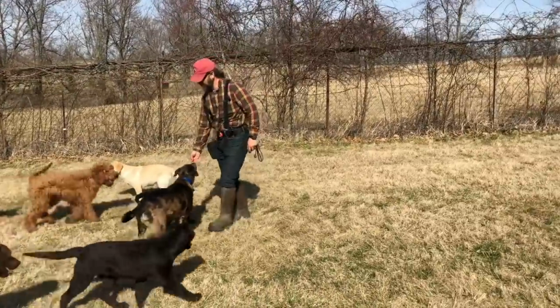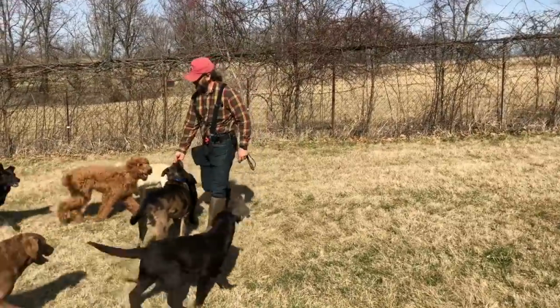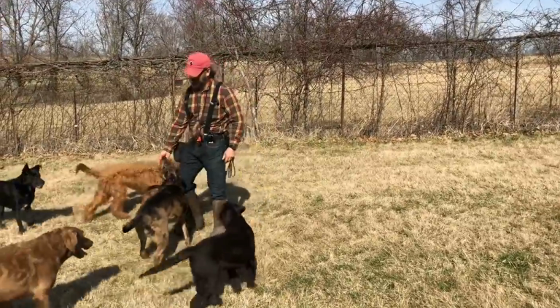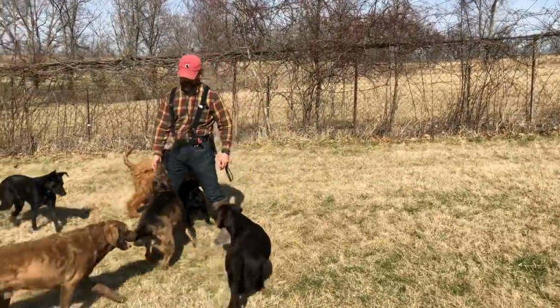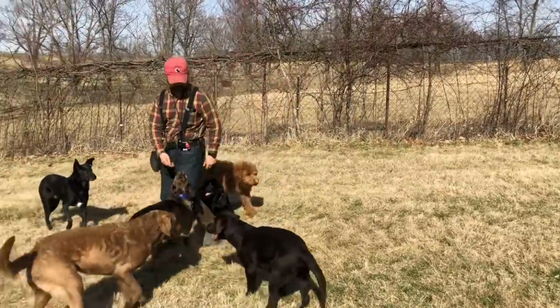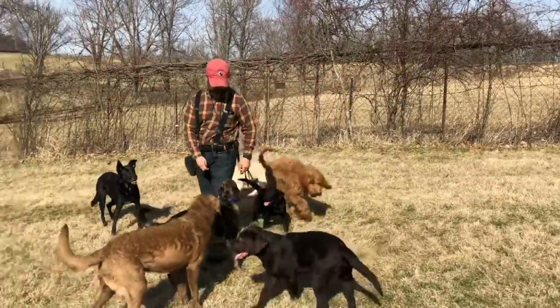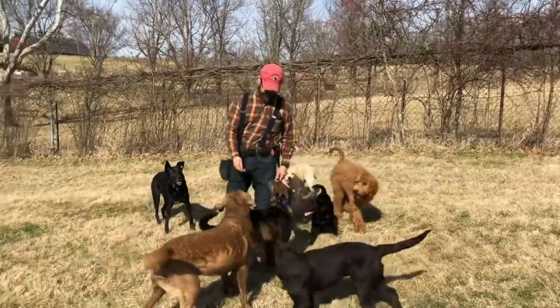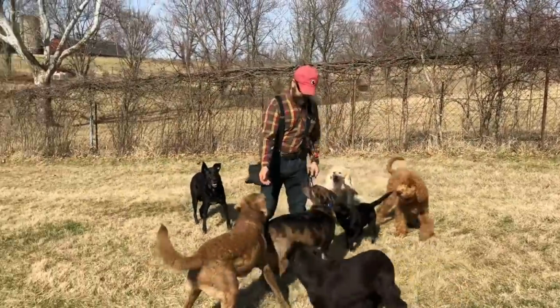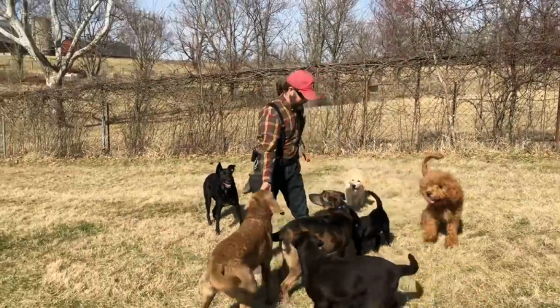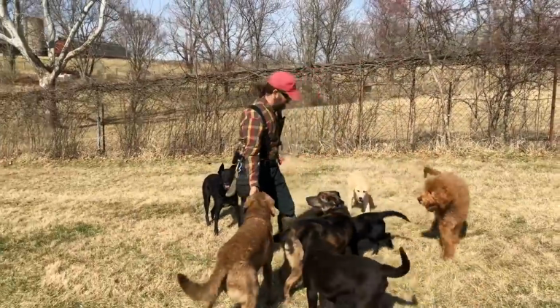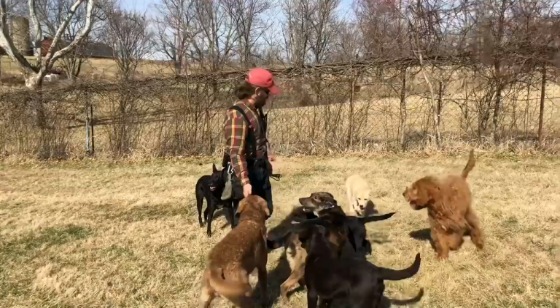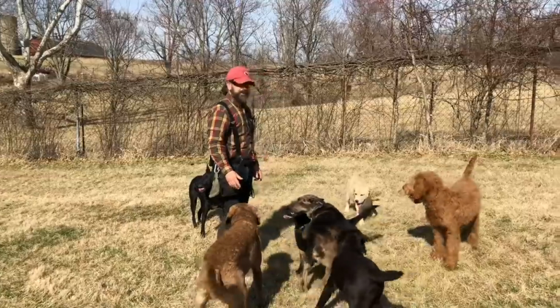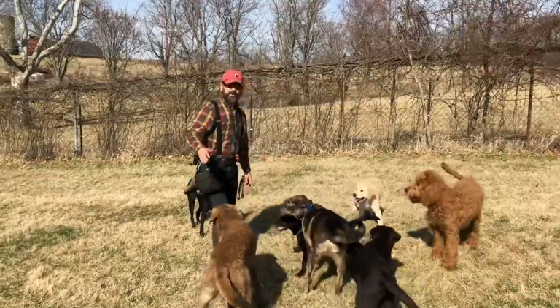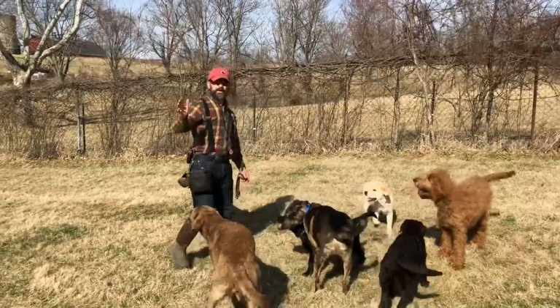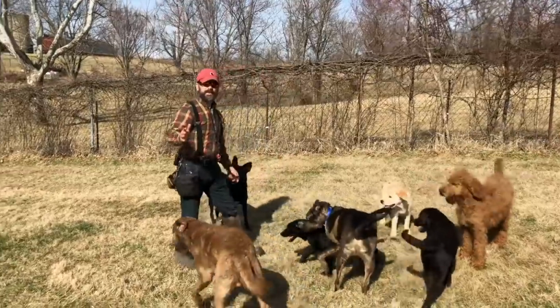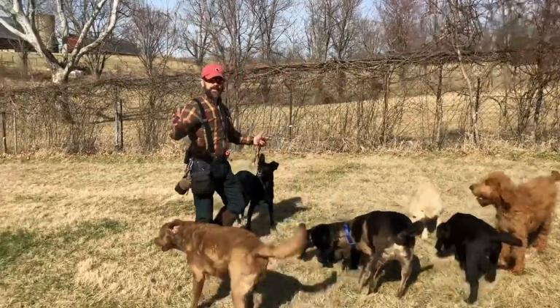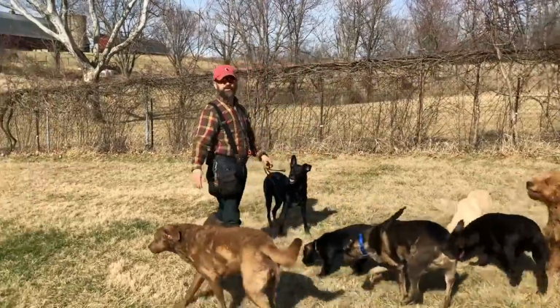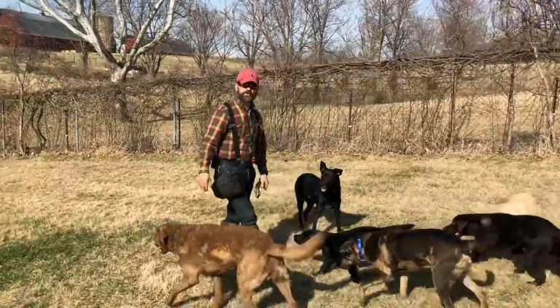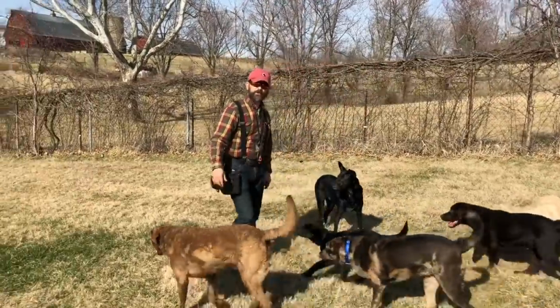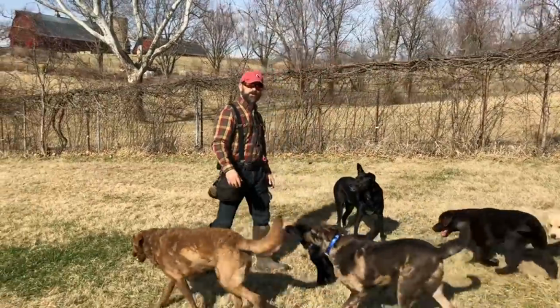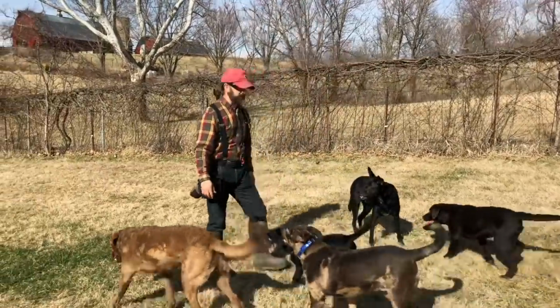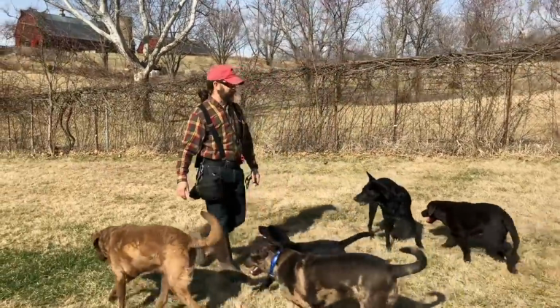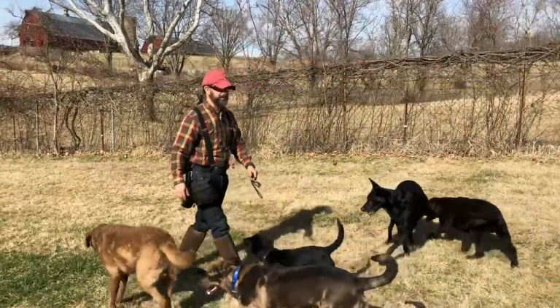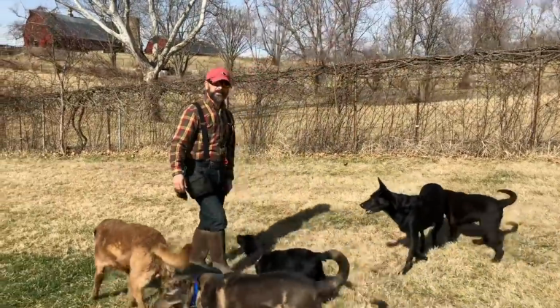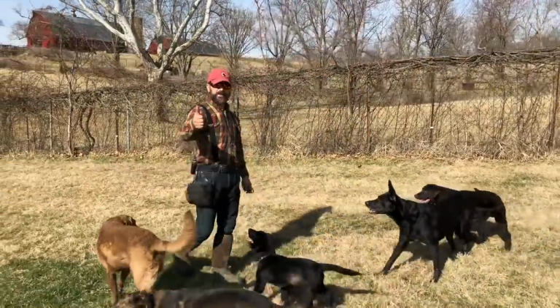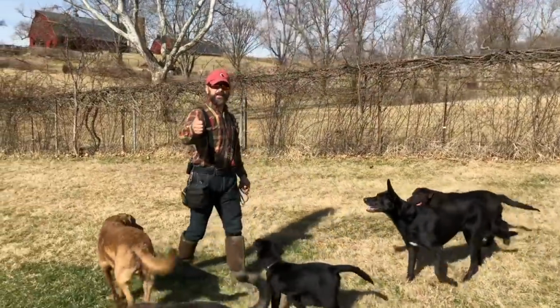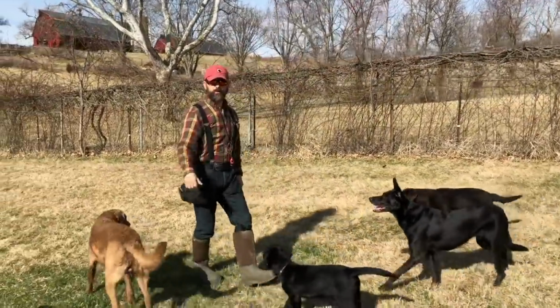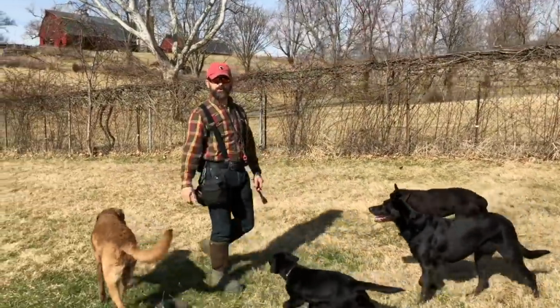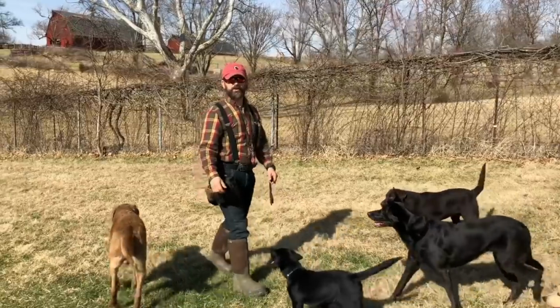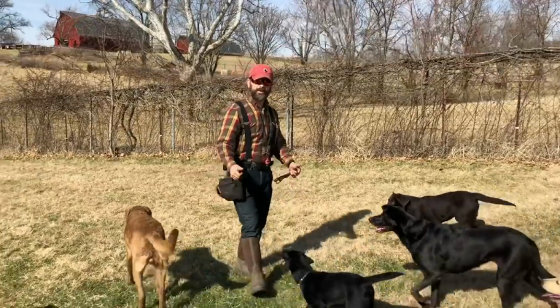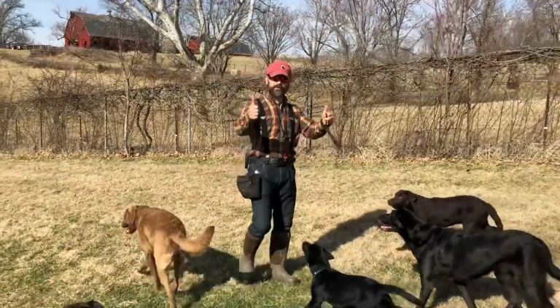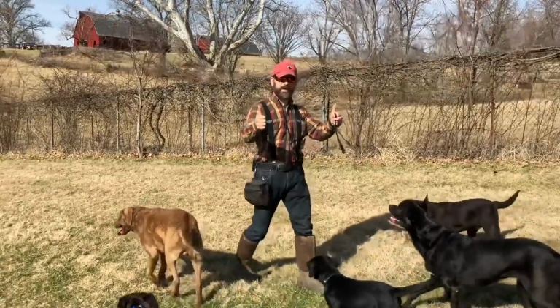Good dogs. Okay guys, that's how I transition new dogs into the kennel environment — get out there, work your dogs, and have a good time.